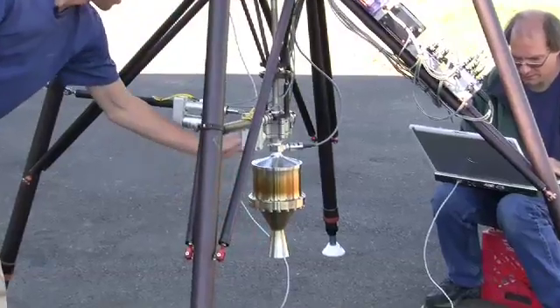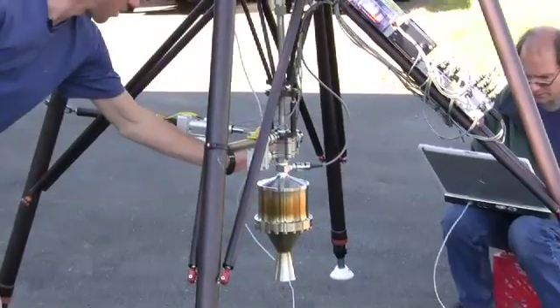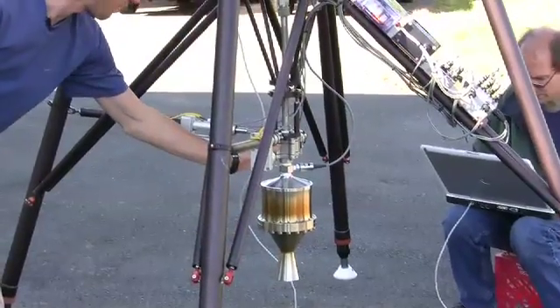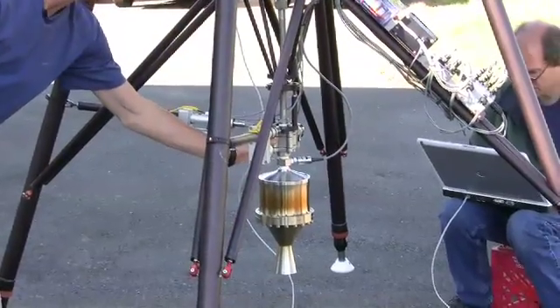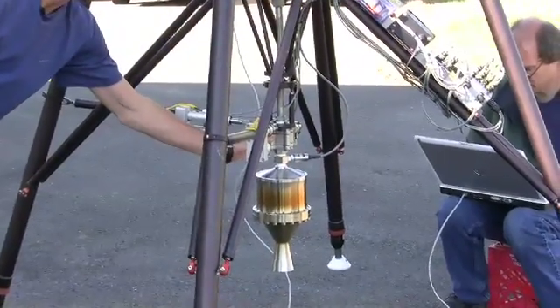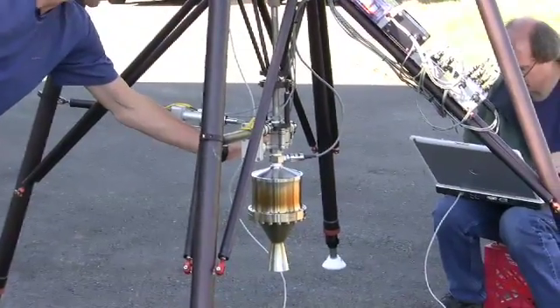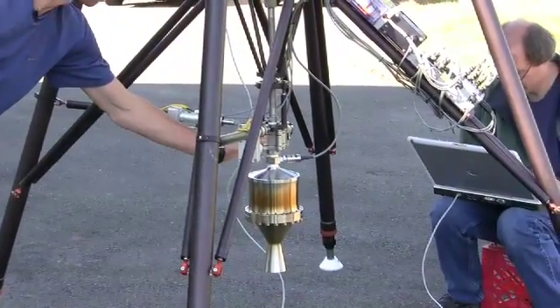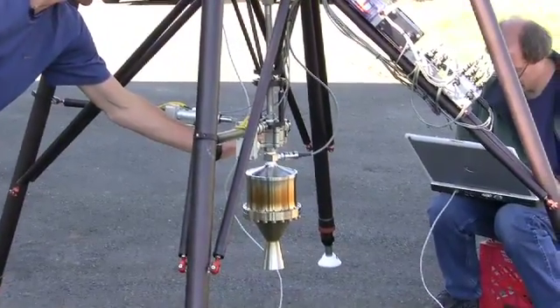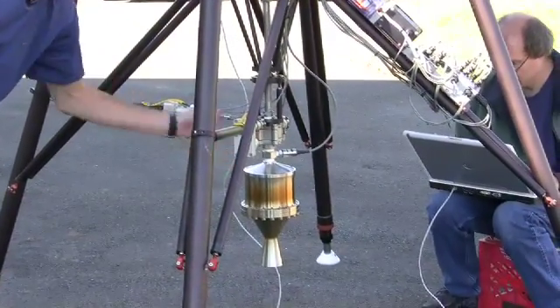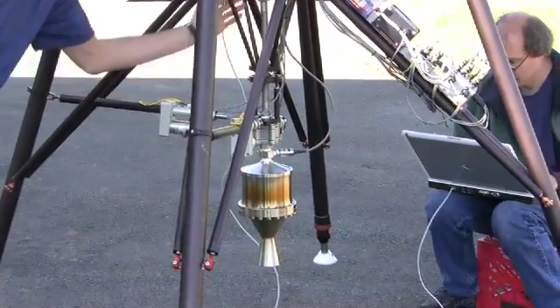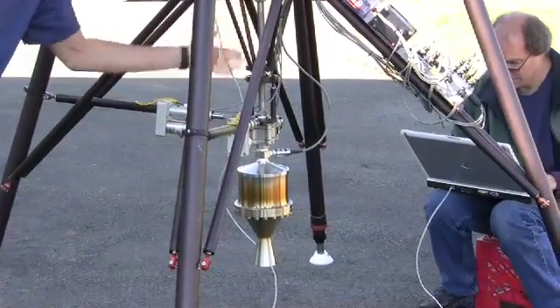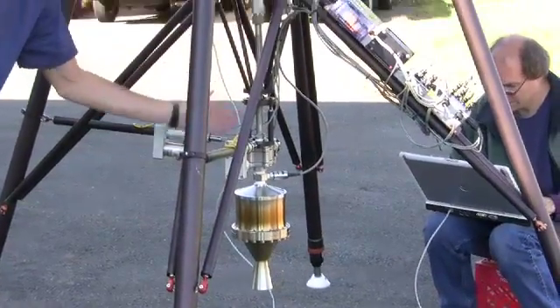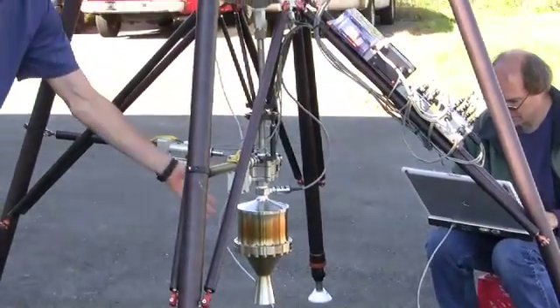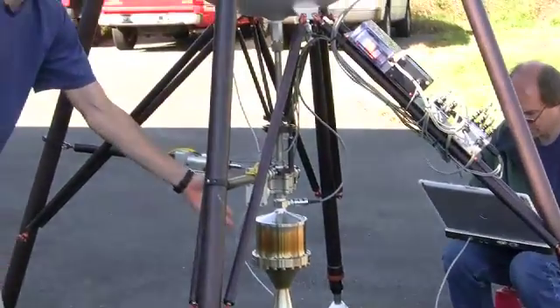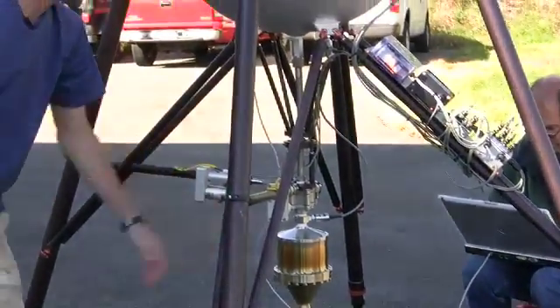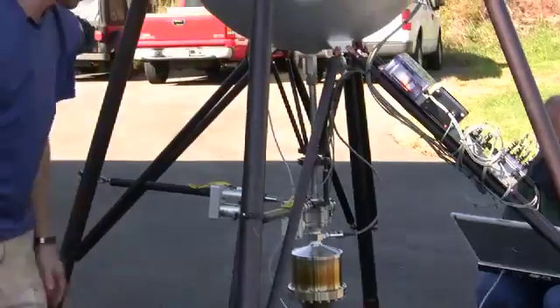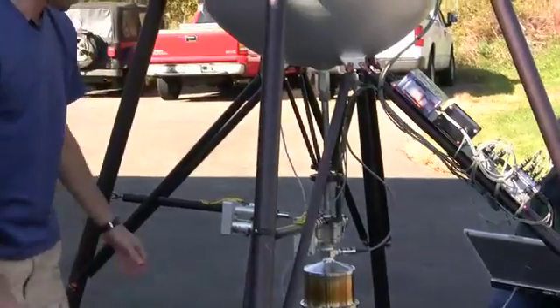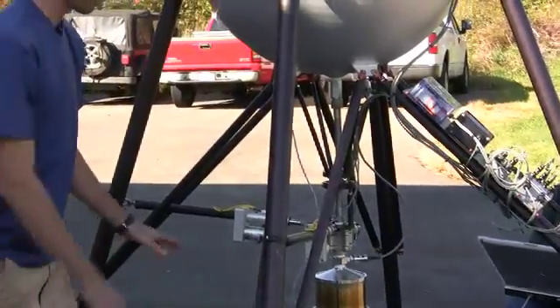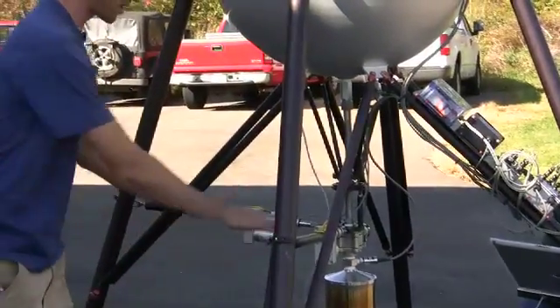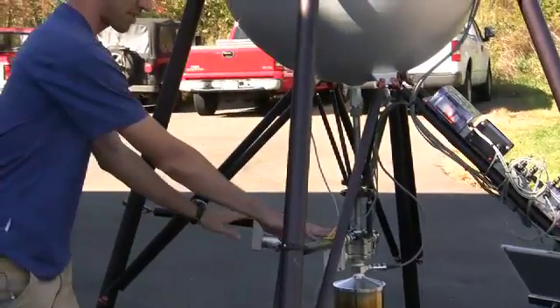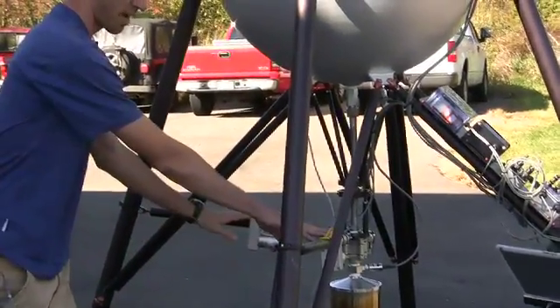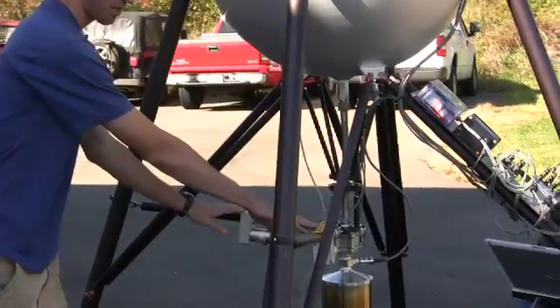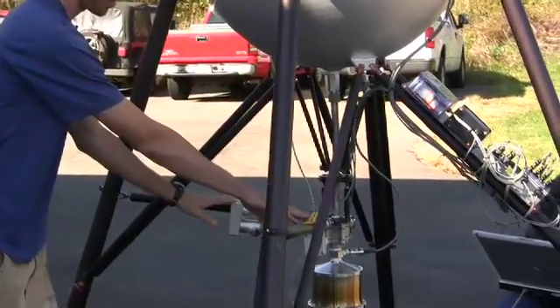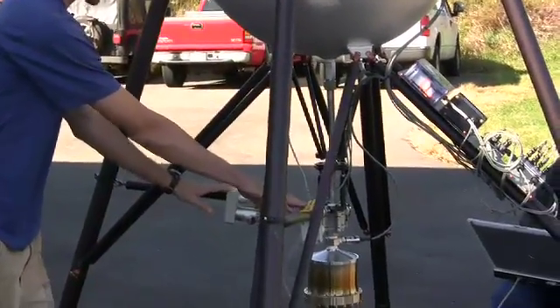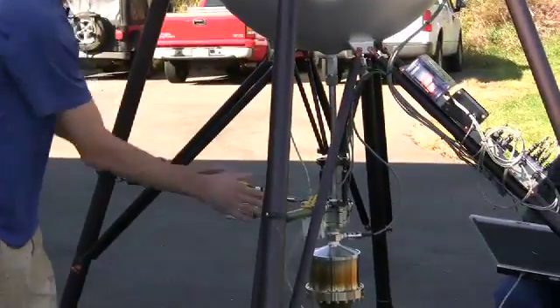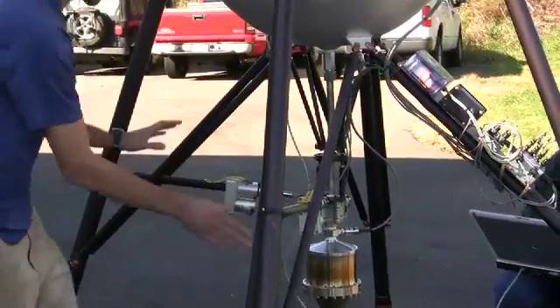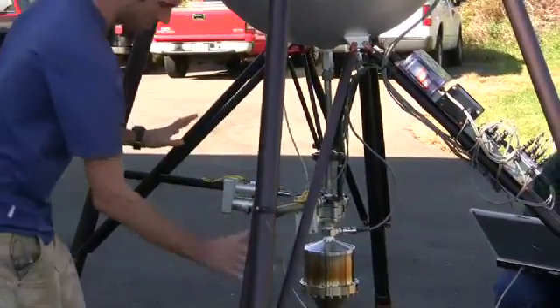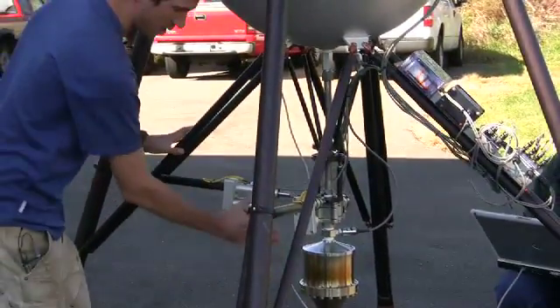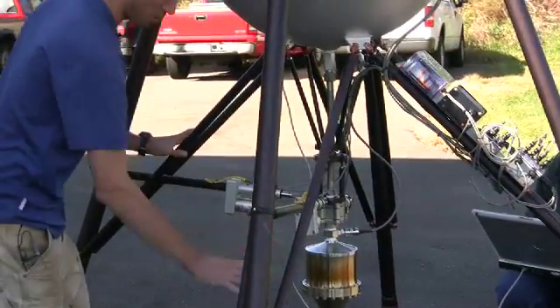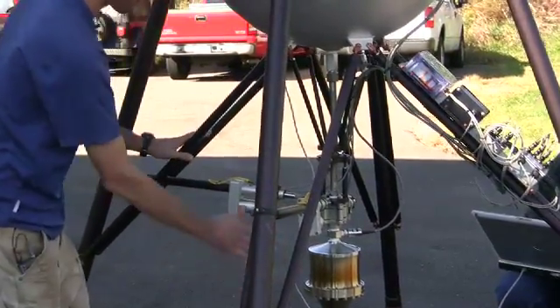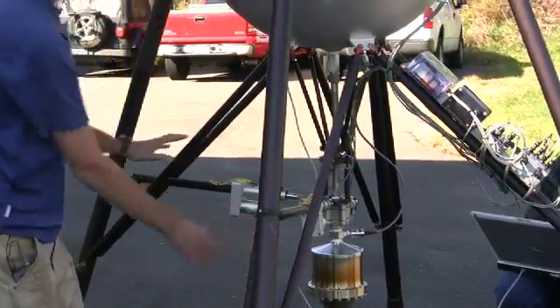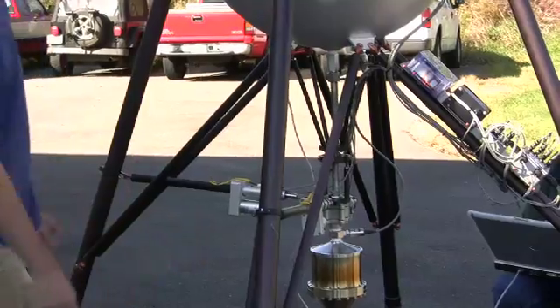This is our throttle valve that's just controlling the flow of the peroxide into the motor. These are X and Y actuators, which actually steer the motor around beneath the rocket.